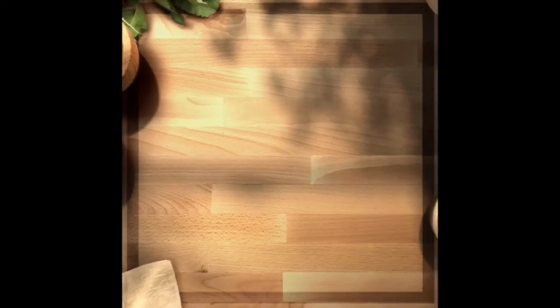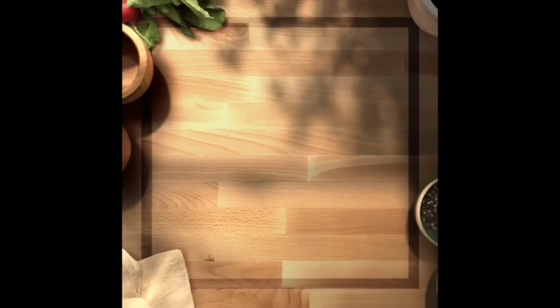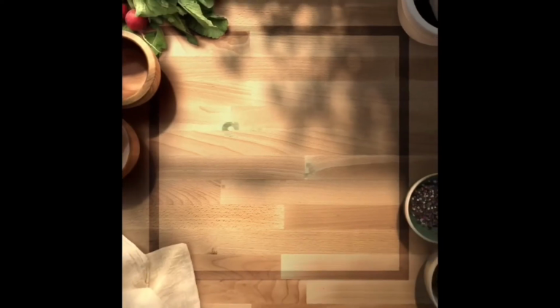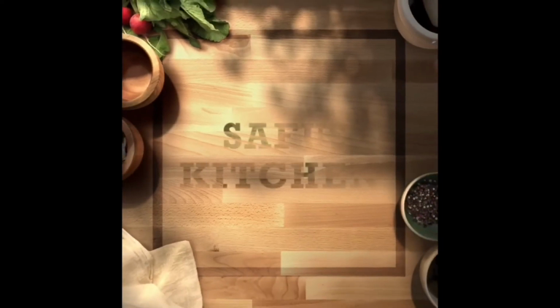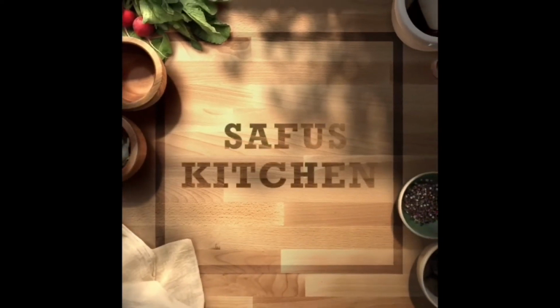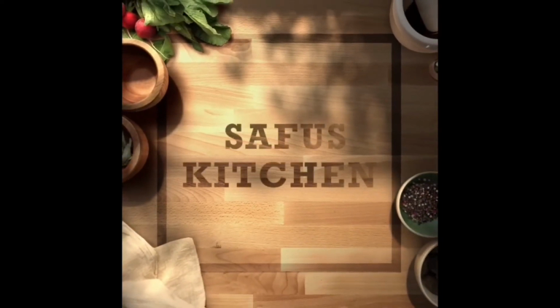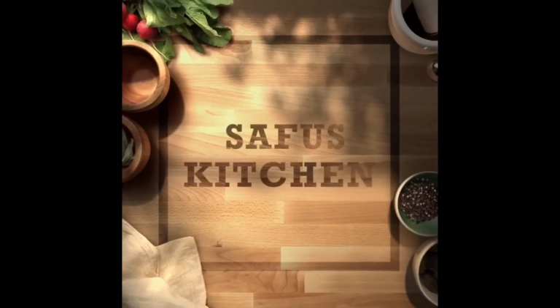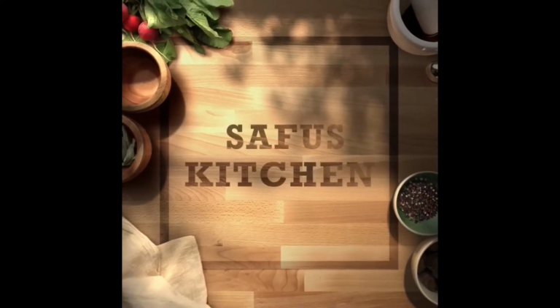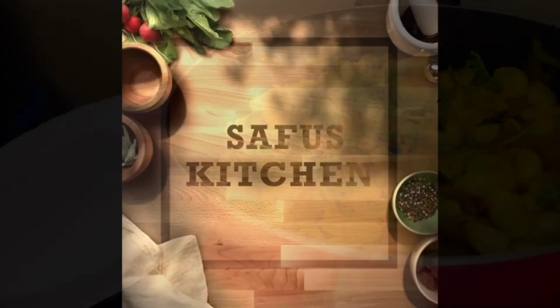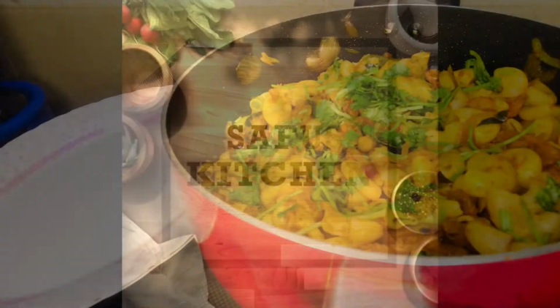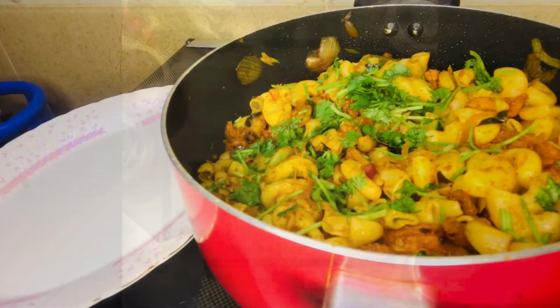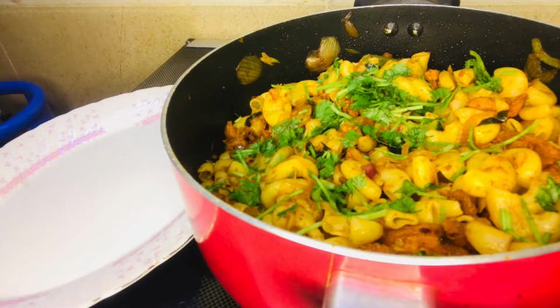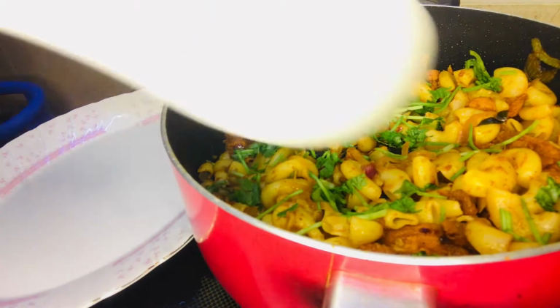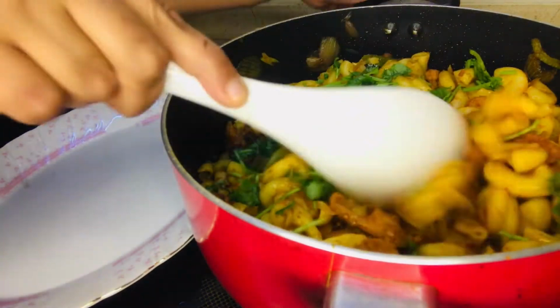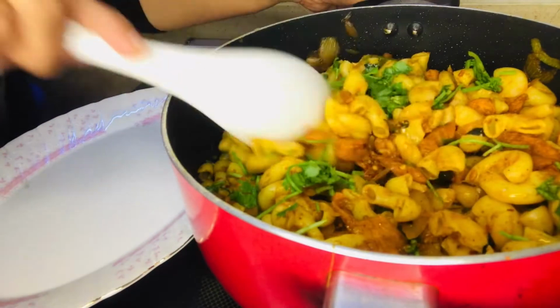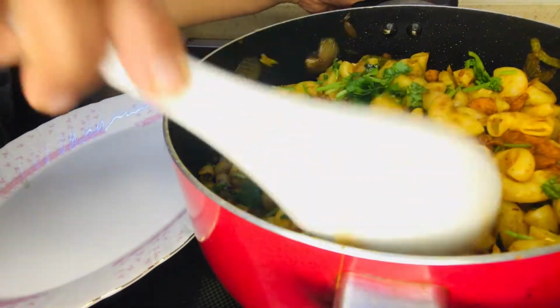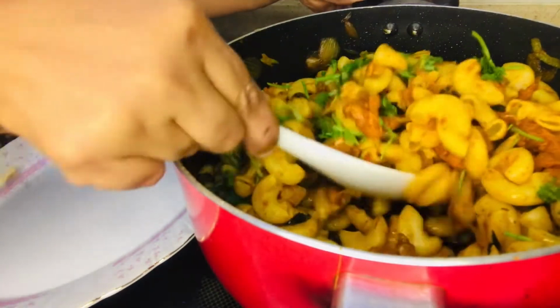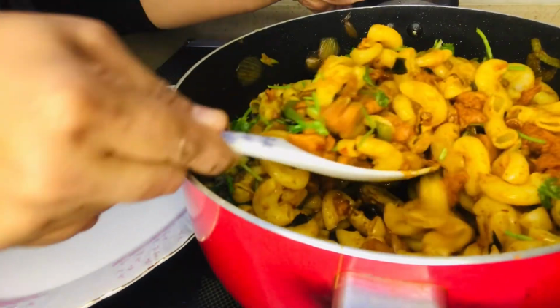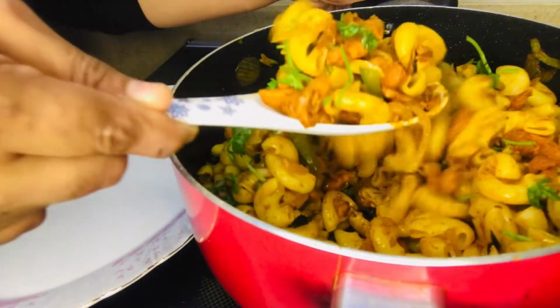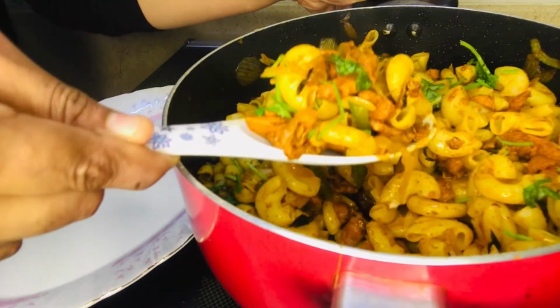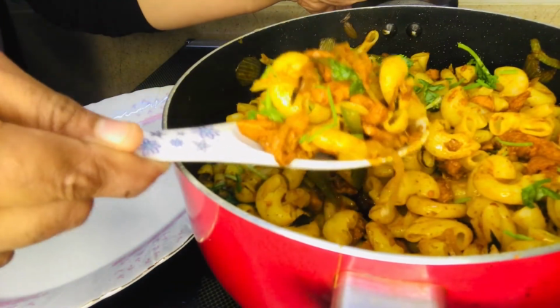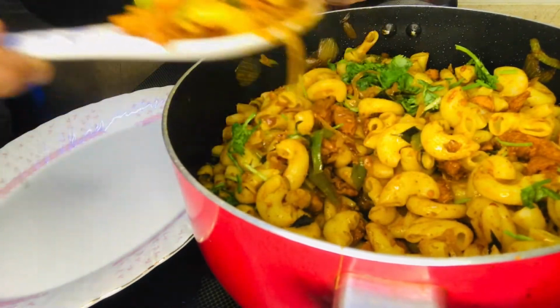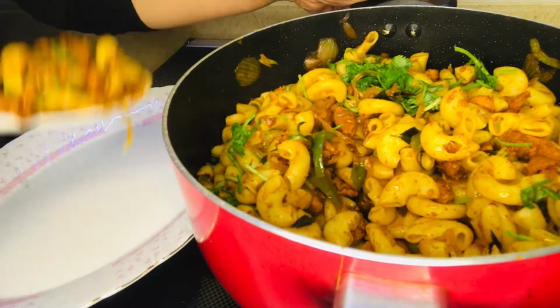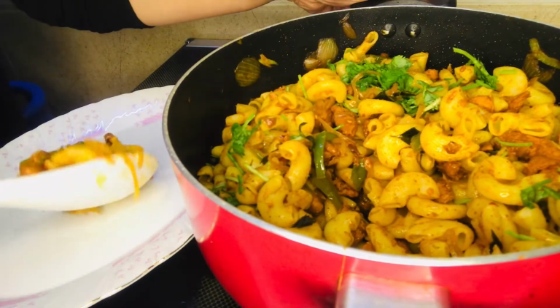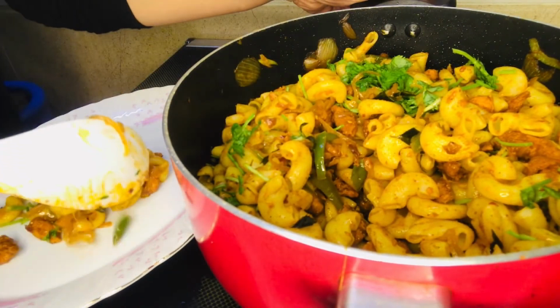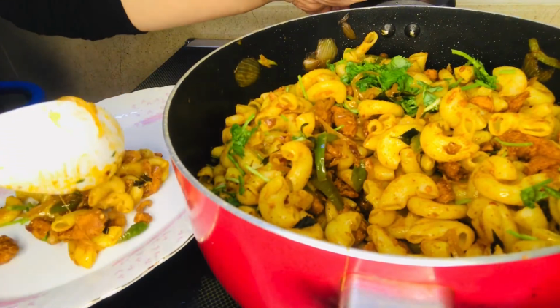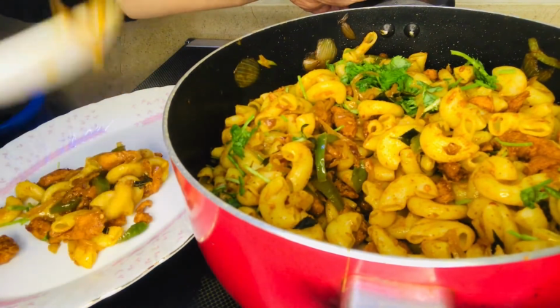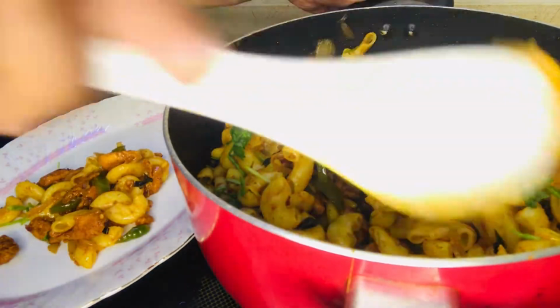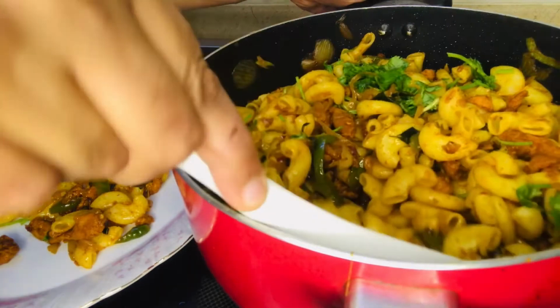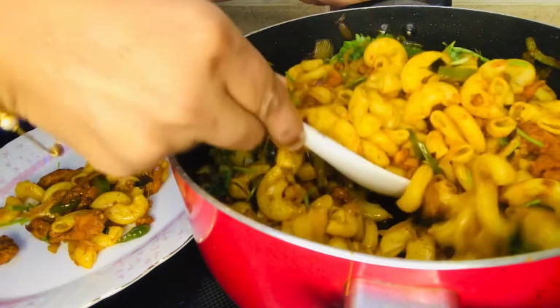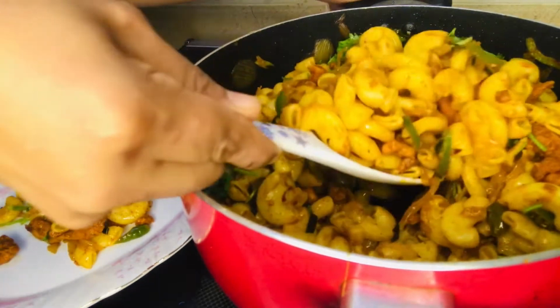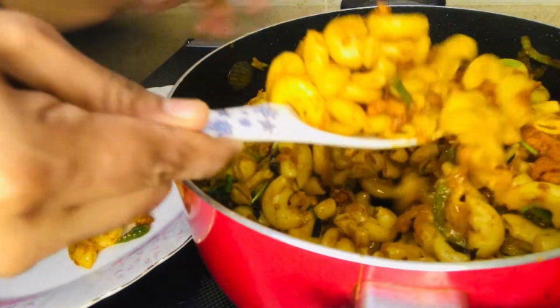Hello, Assalamualaikum! Welcome to the Food's Kitchen. Today there is a special recipe — a macaroni recipe. Chicken masala macaroni. This is a super recipe.